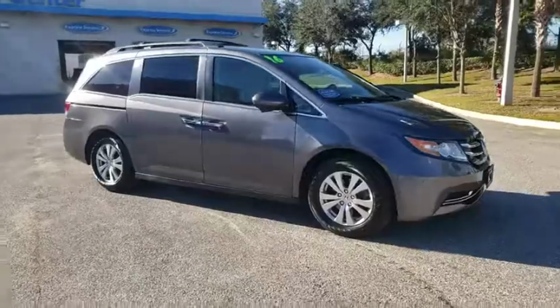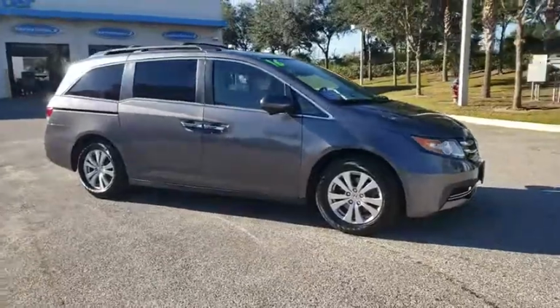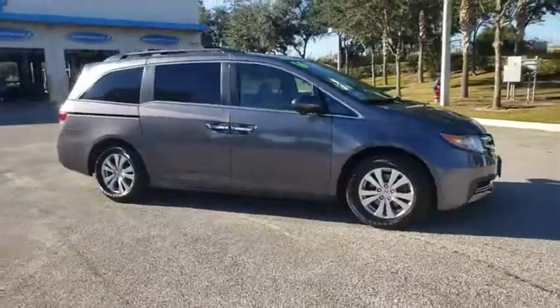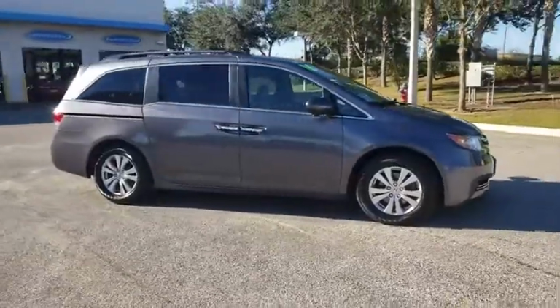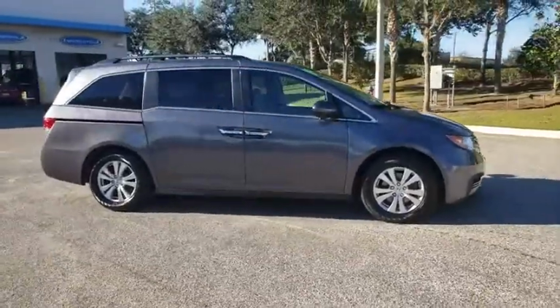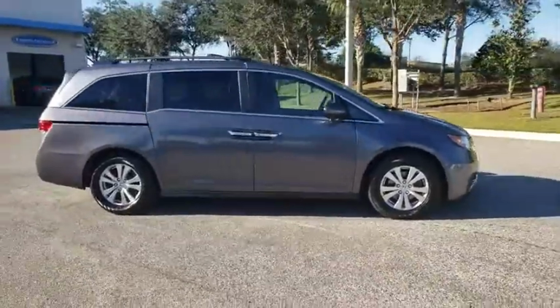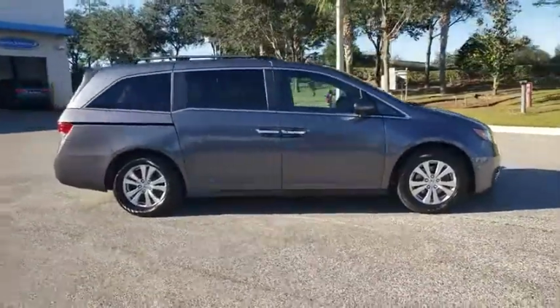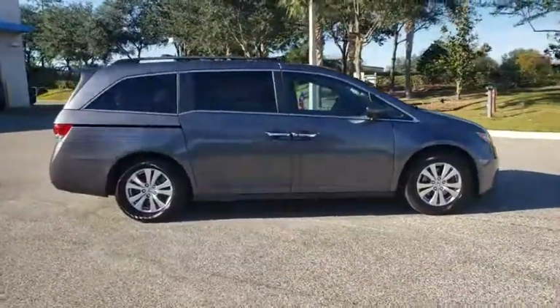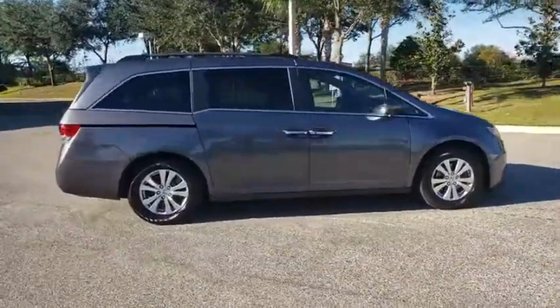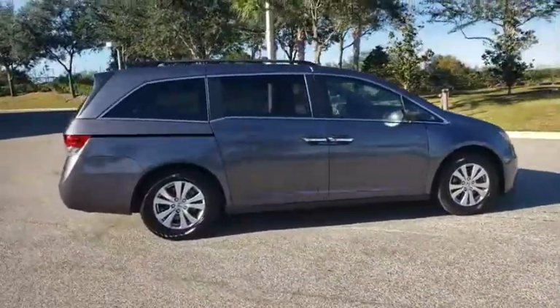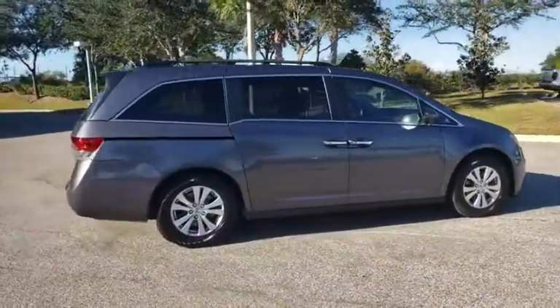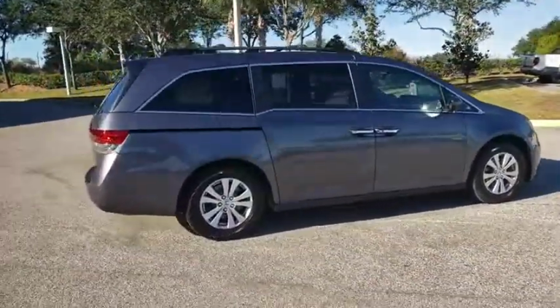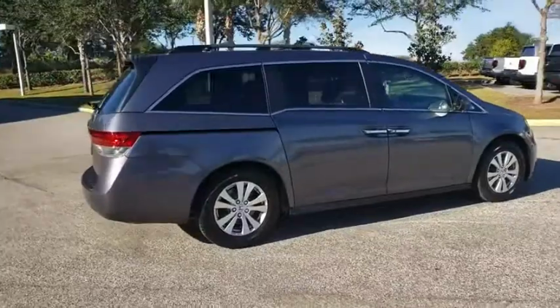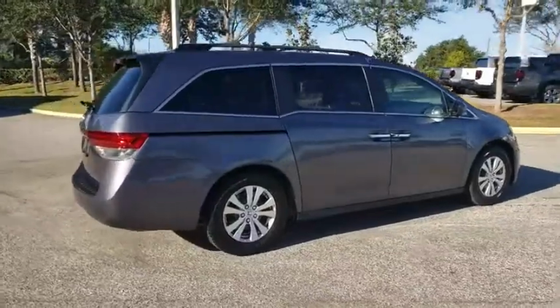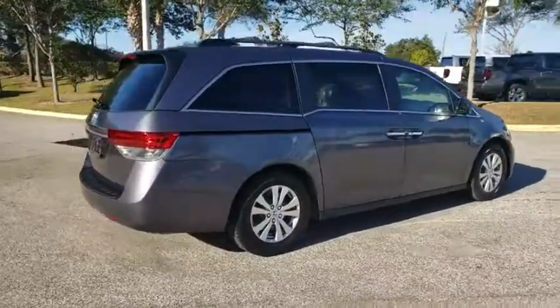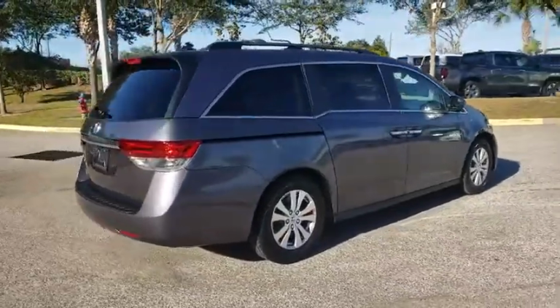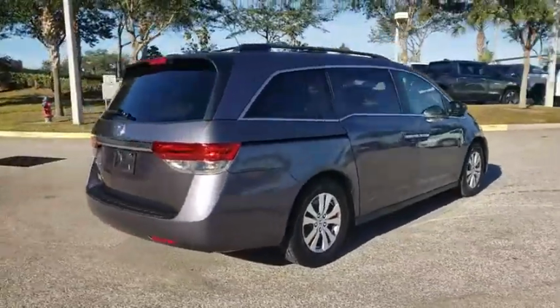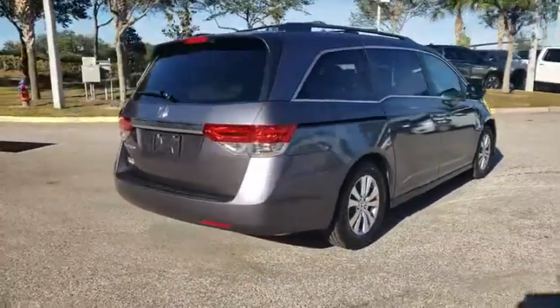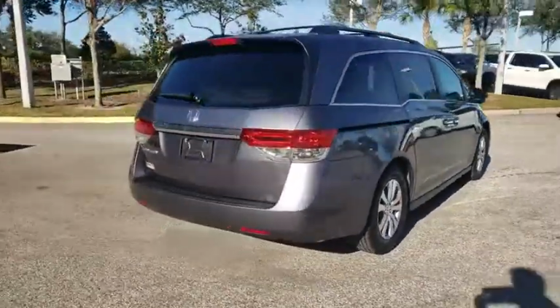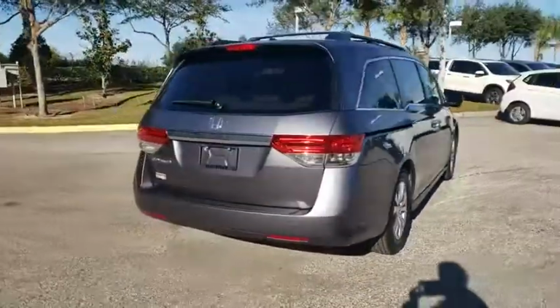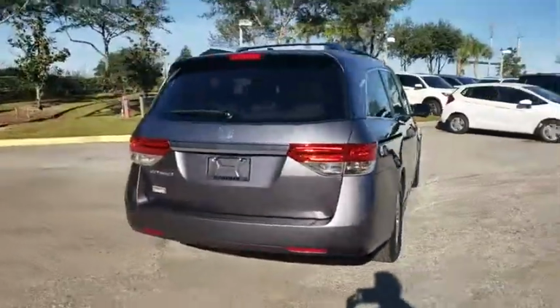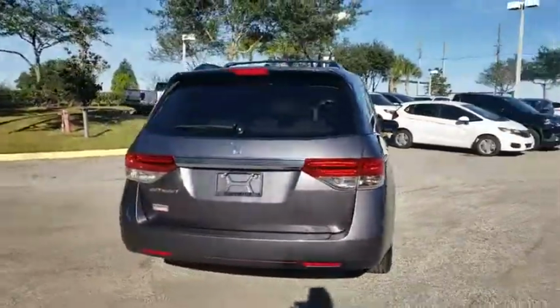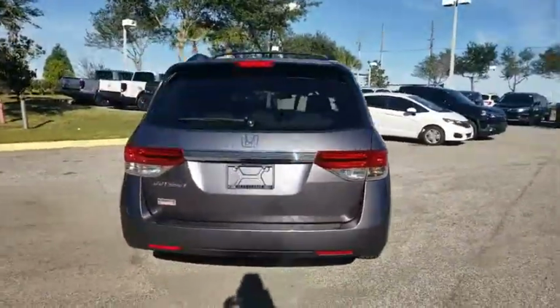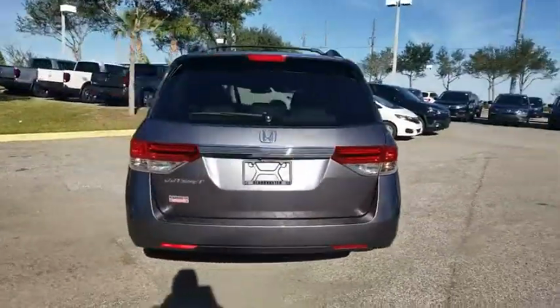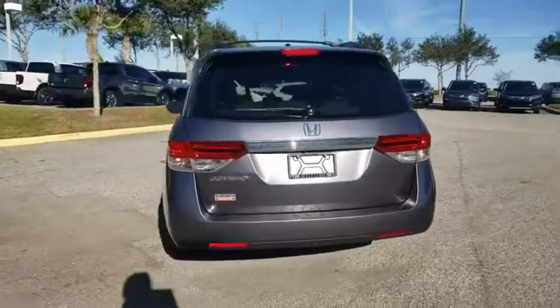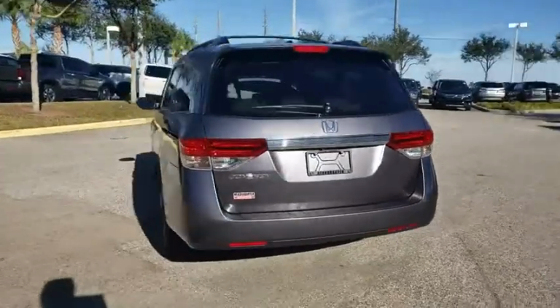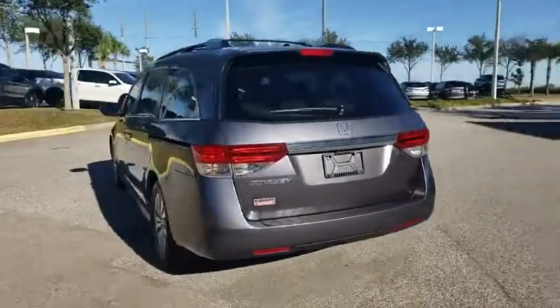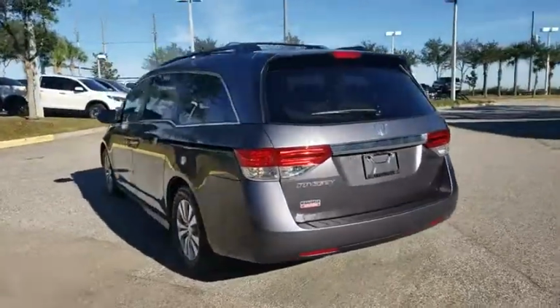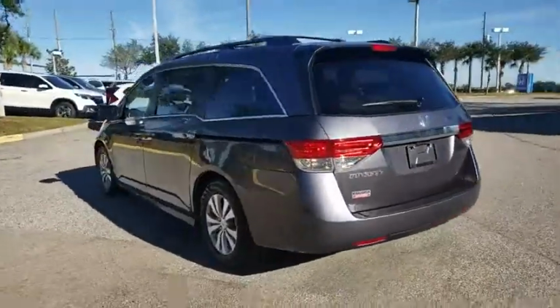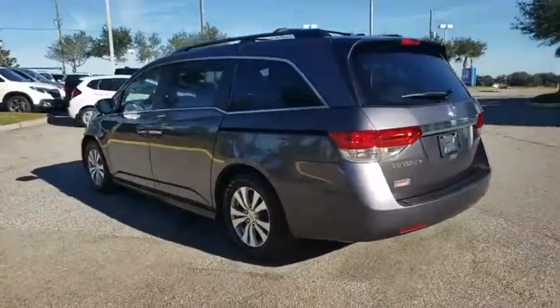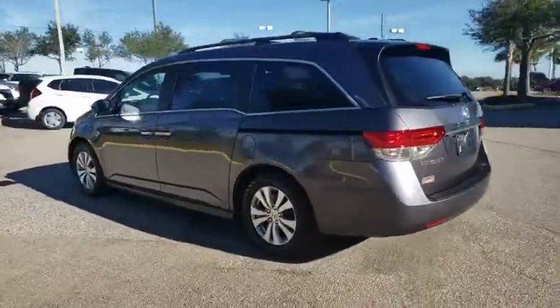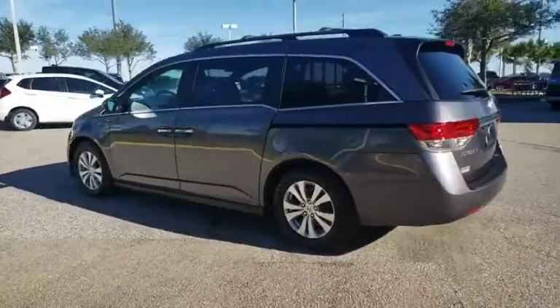The 2016 Honda Odyssey. The Honda Odyssey is a showcase of distinguished style, captivating technology, and advanced safety features. A must for all families. This vehicle has less than 65,000 miles.